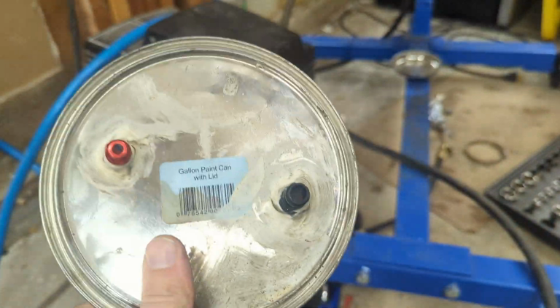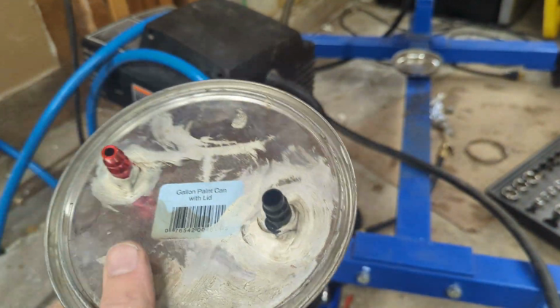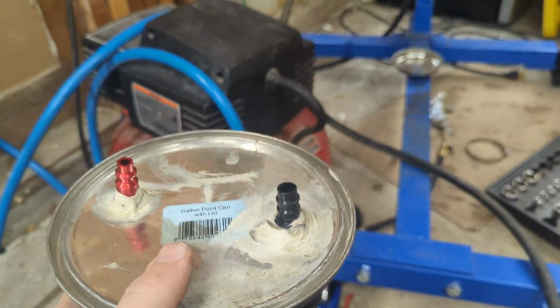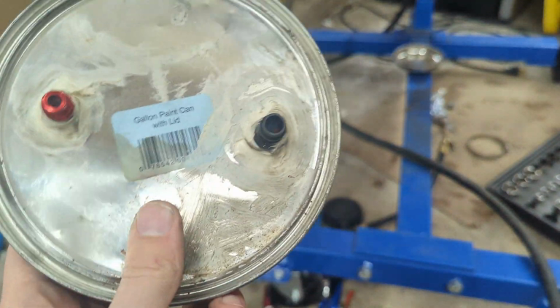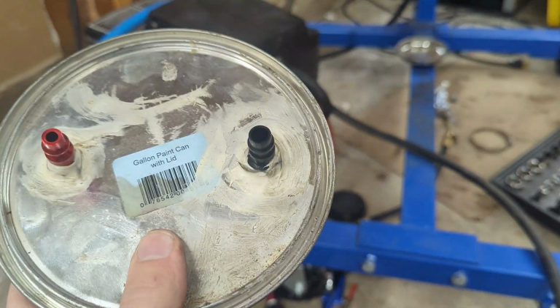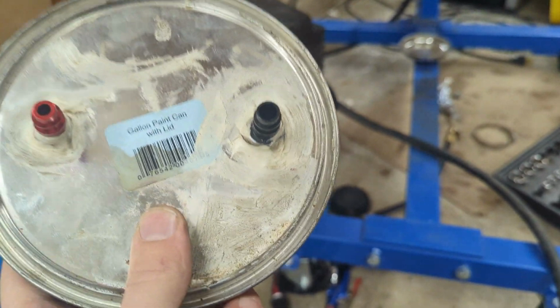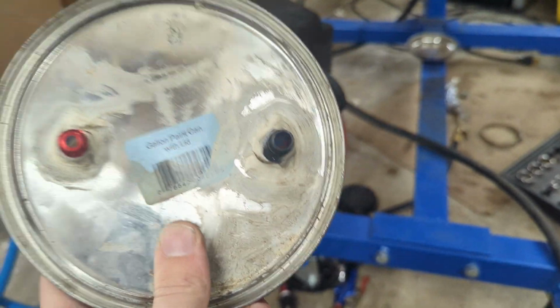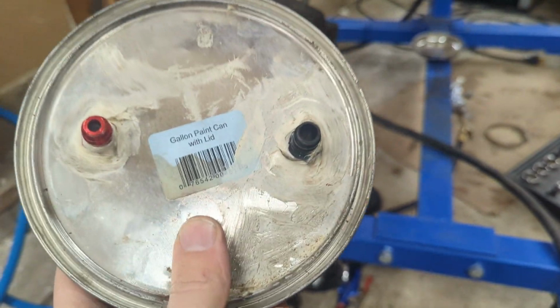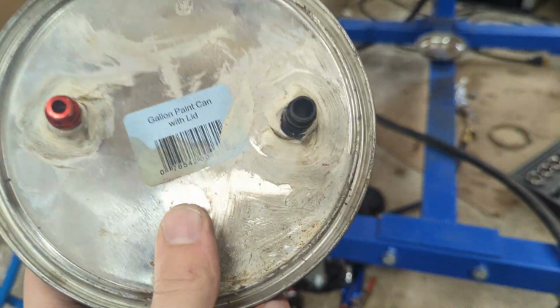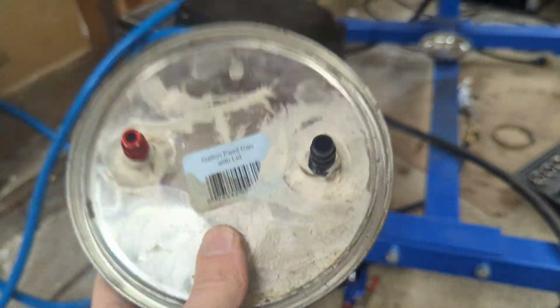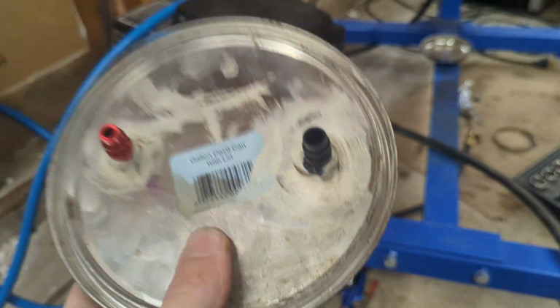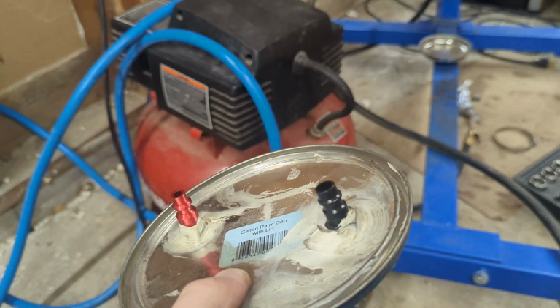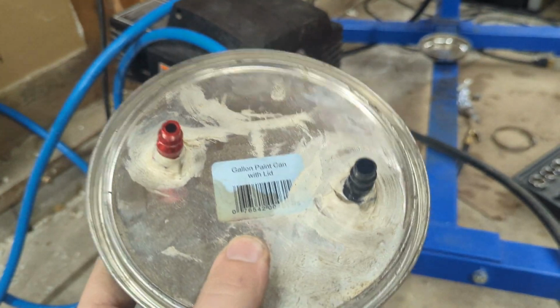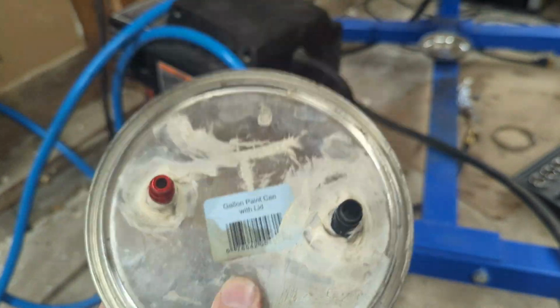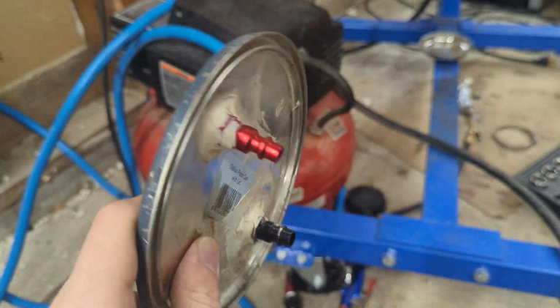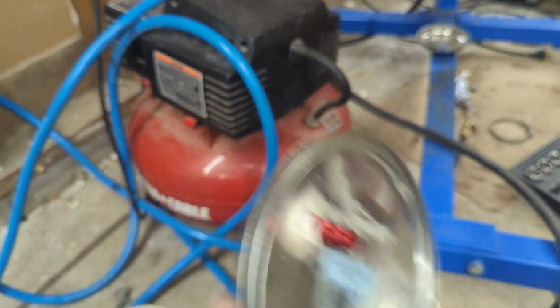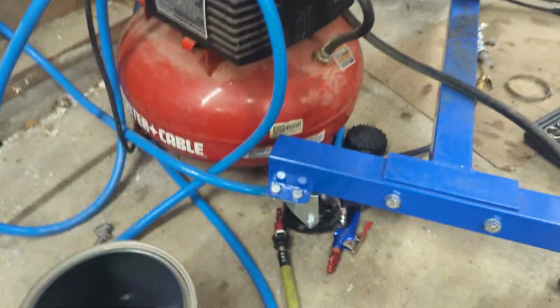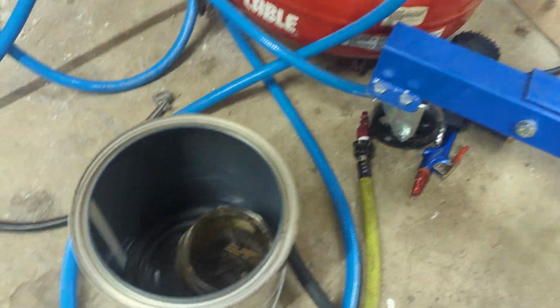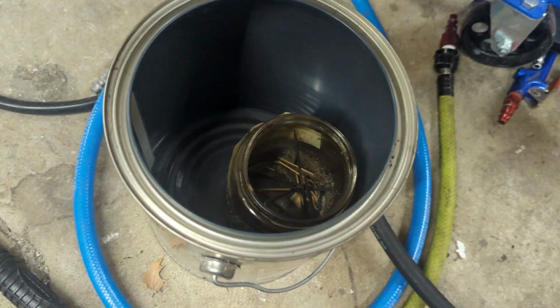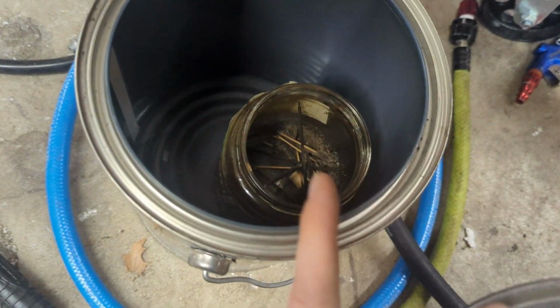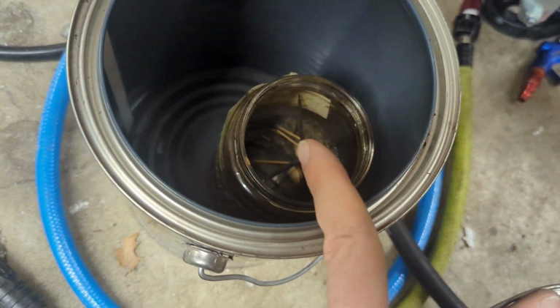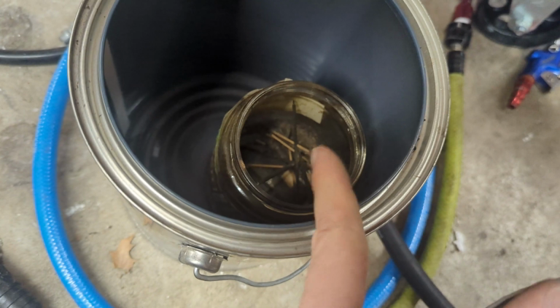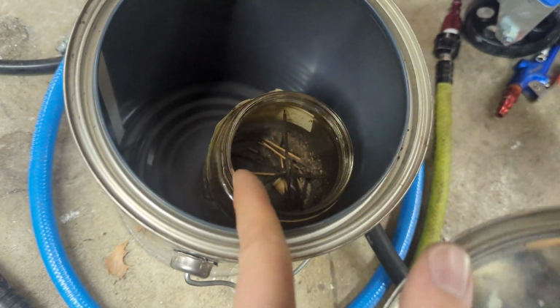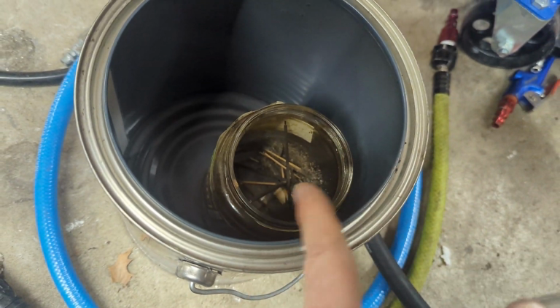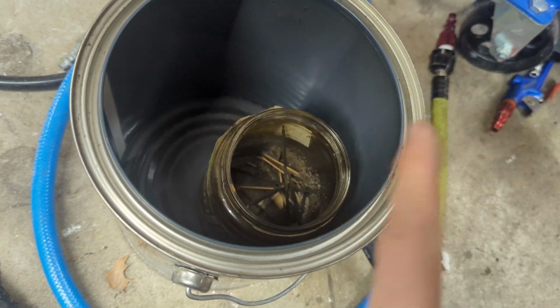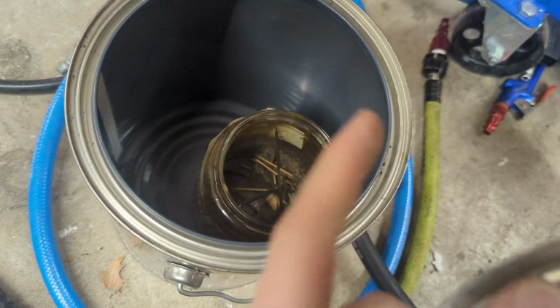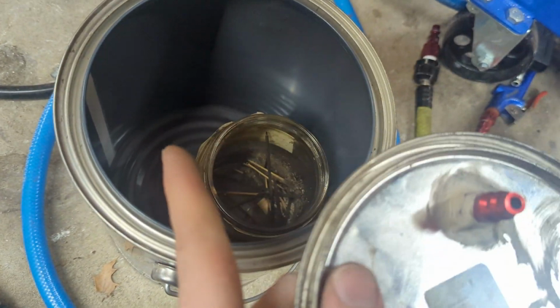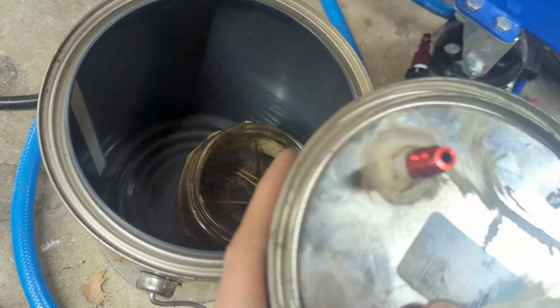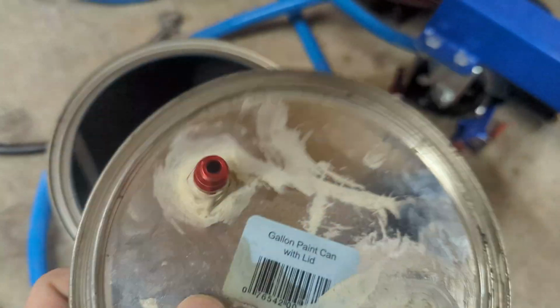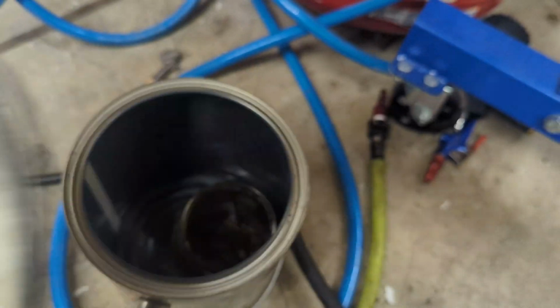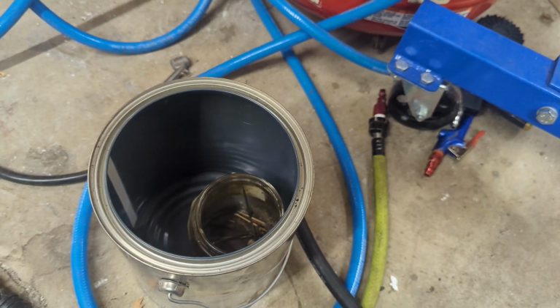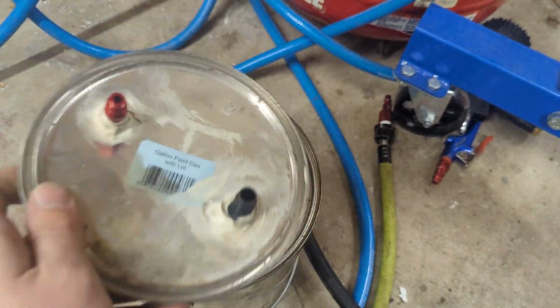Make sure you seal it up nice. I didn't do a great job so I had to use a lot of caulking to make sure it would not leak straight from the lid. On the inside, all you need is some incense sticks — I put them in a jar just to keep the paint can clean, but you really don't have to.